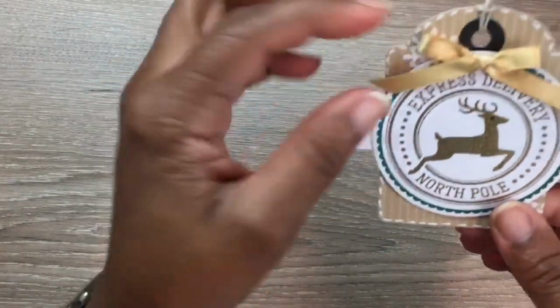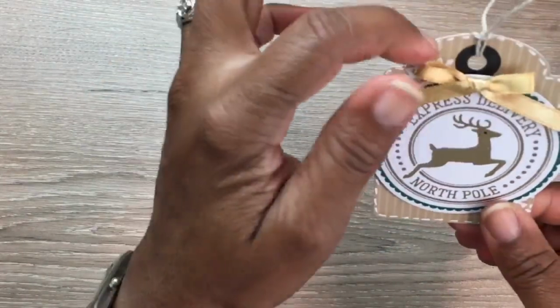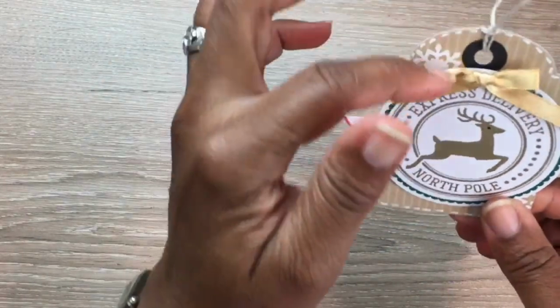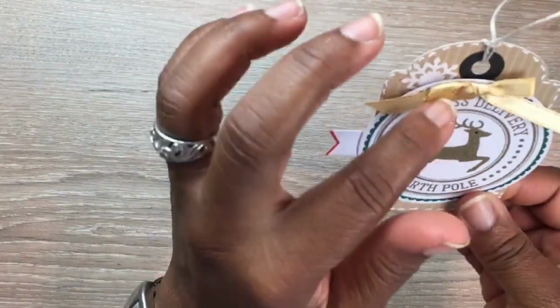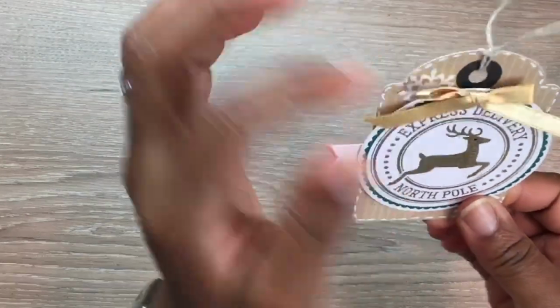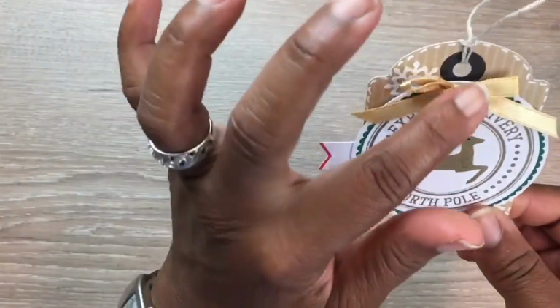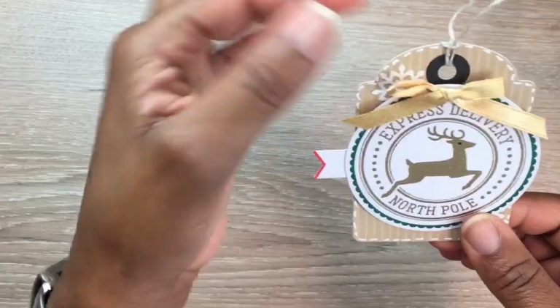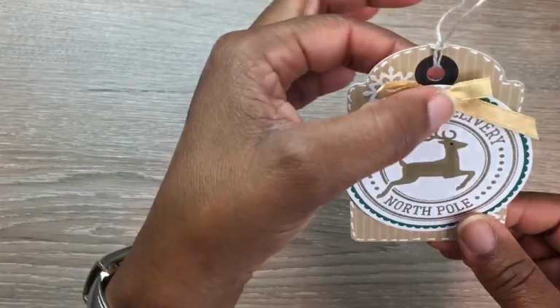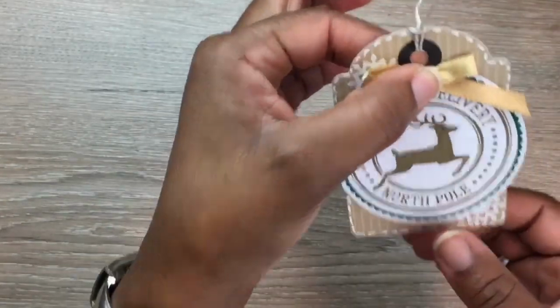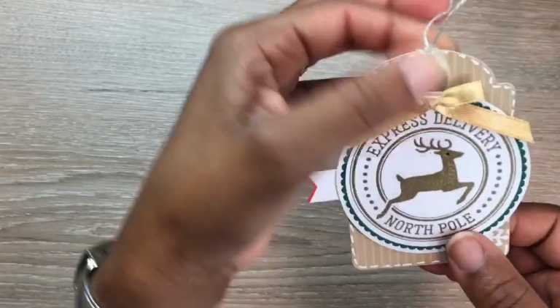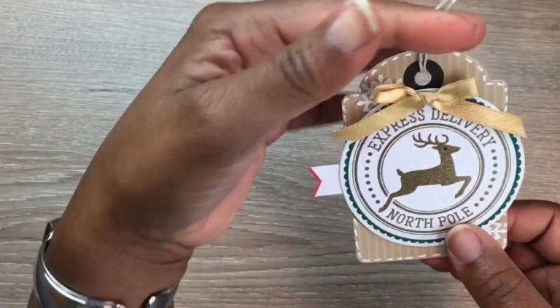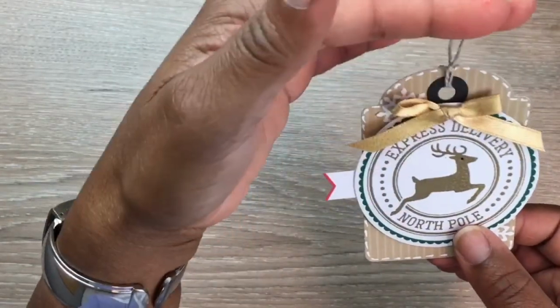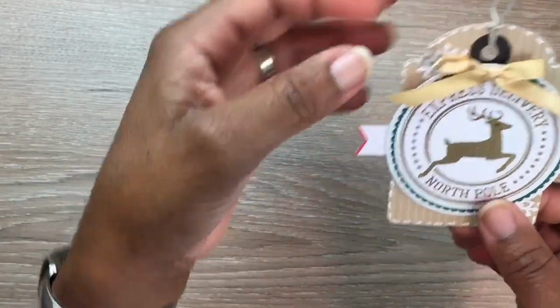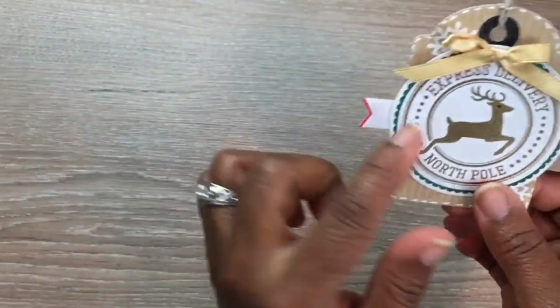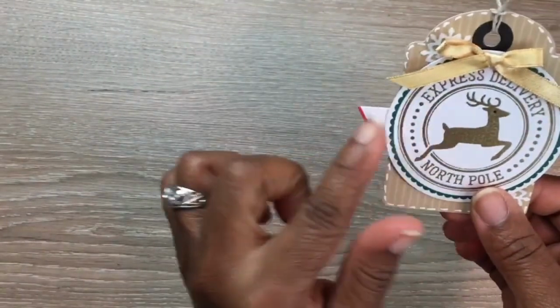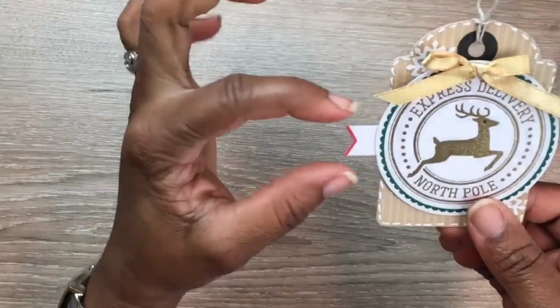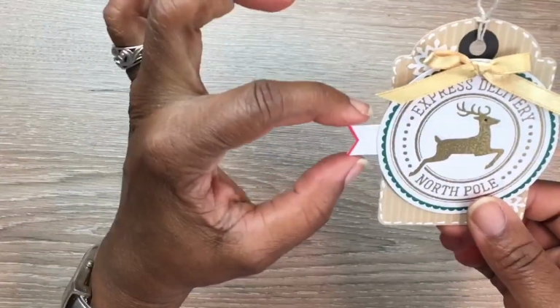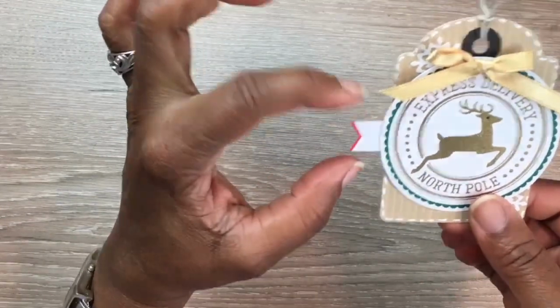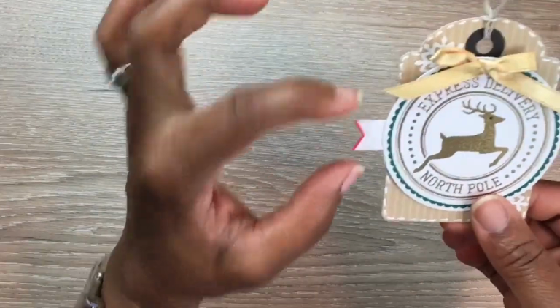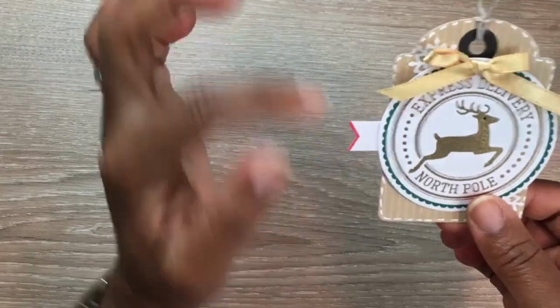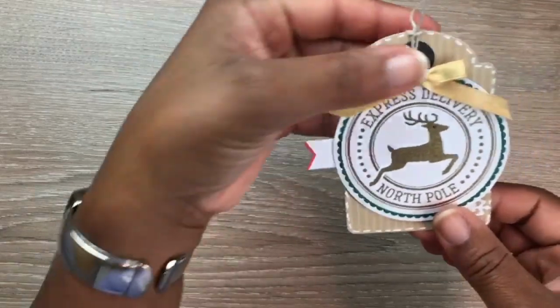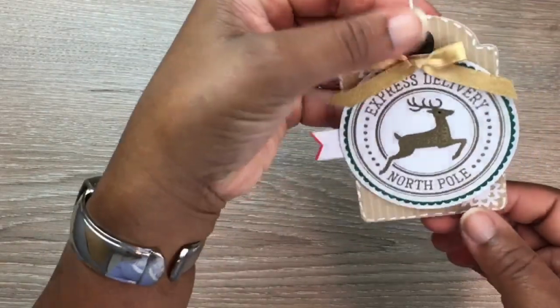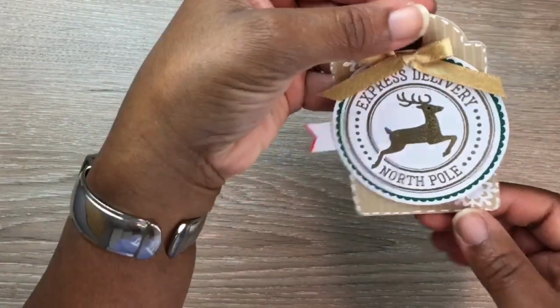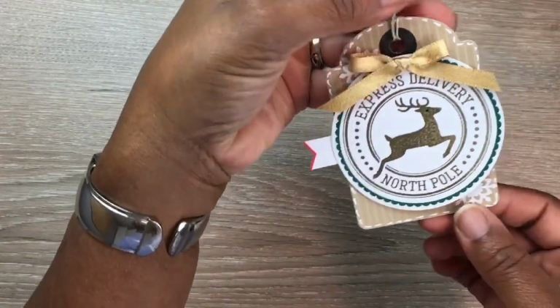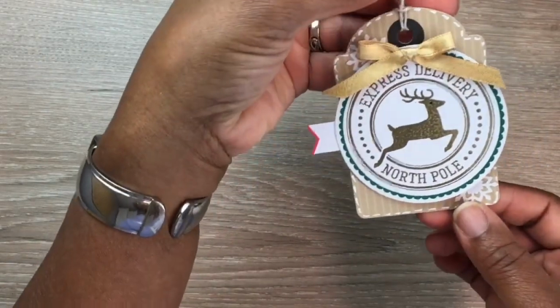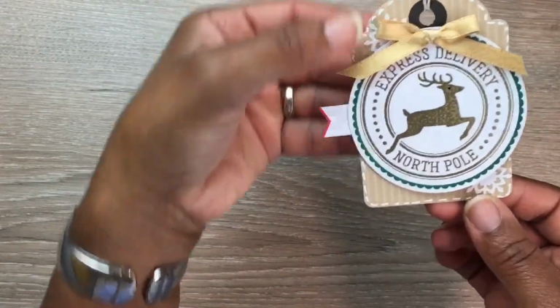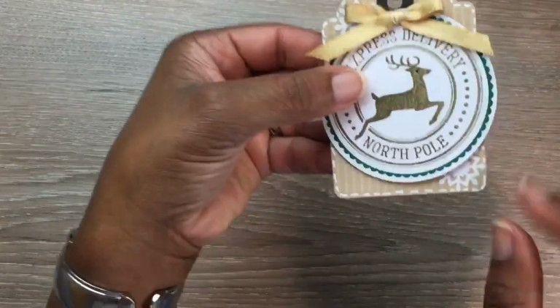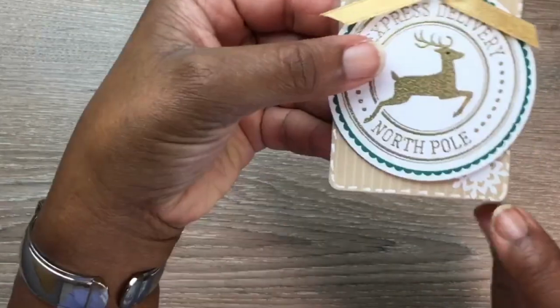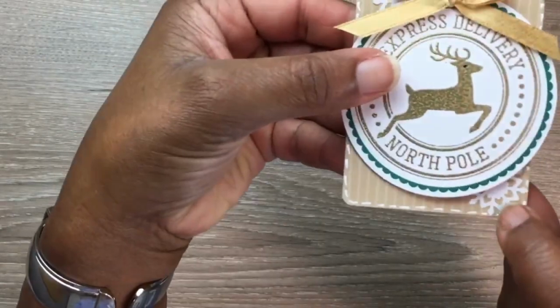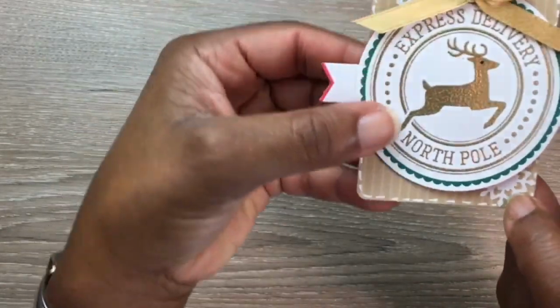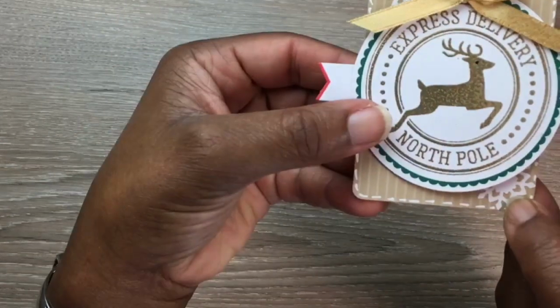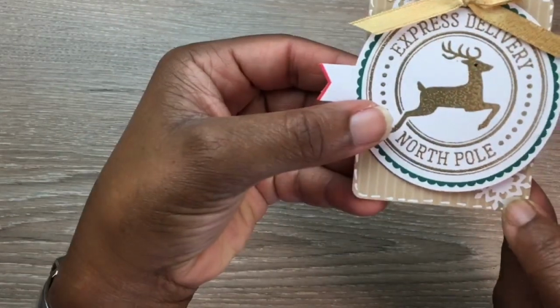I added a little snowflake, a gold bow, some twine, and the little tags that came with the kit to the back. There's also a little snowflake at the bottom.